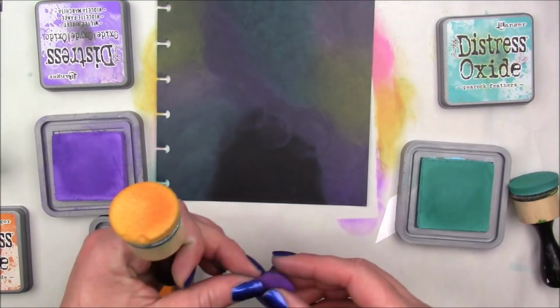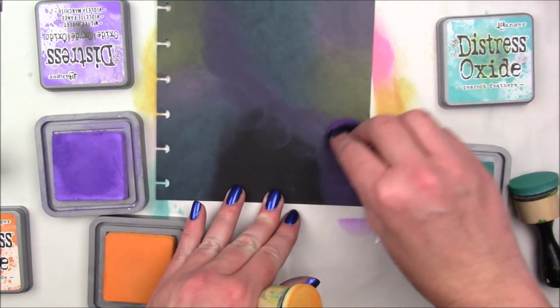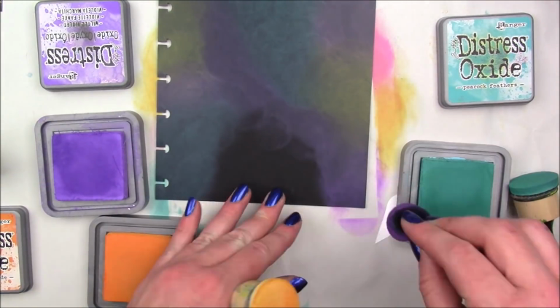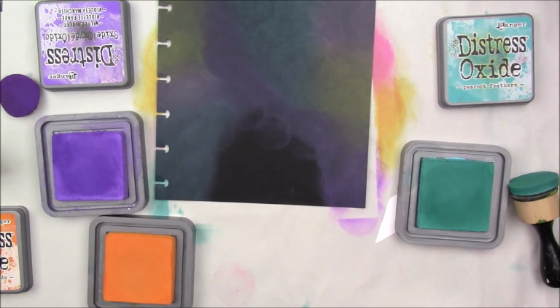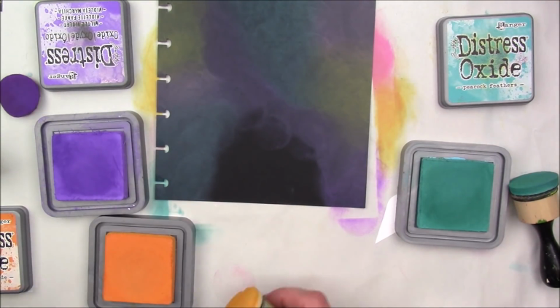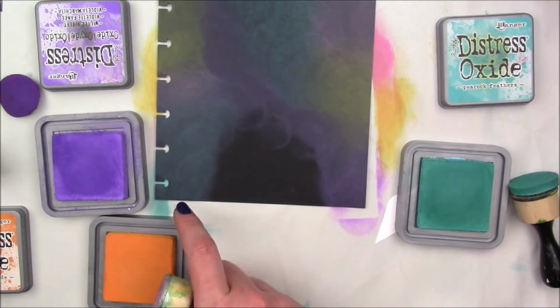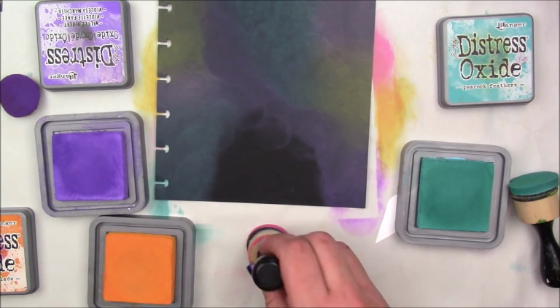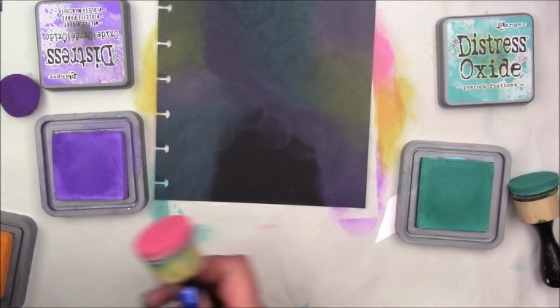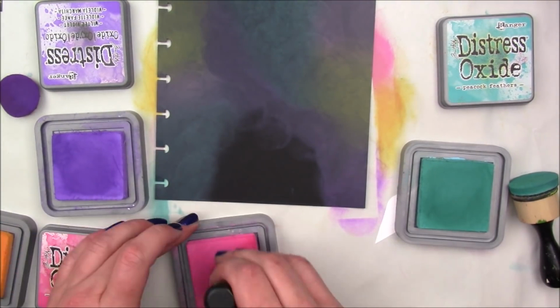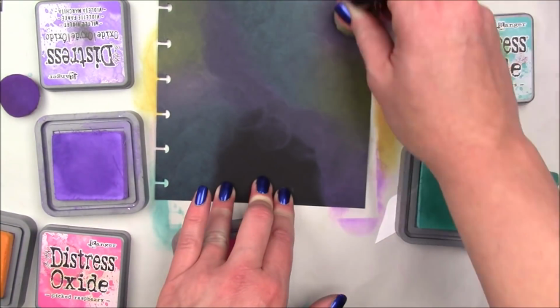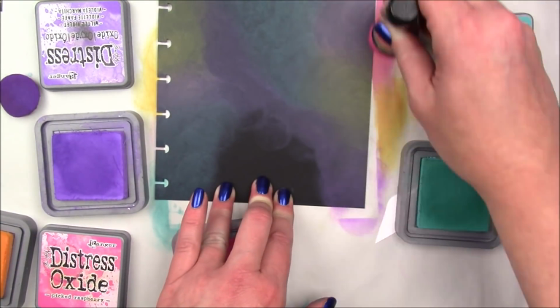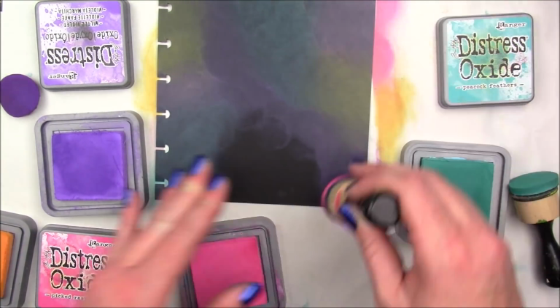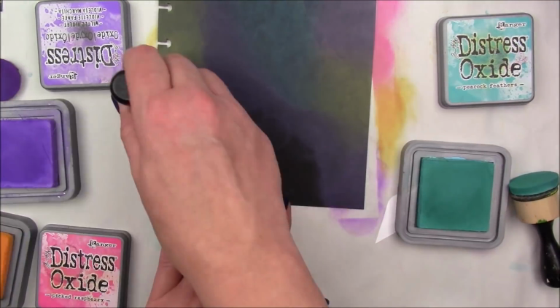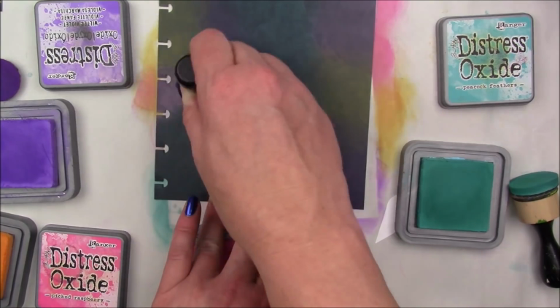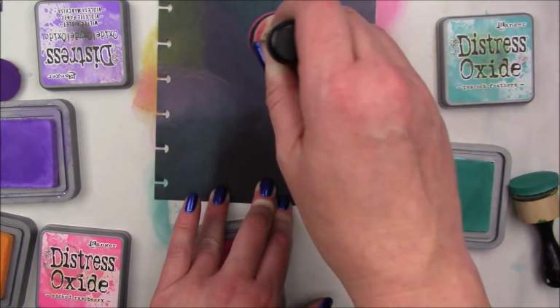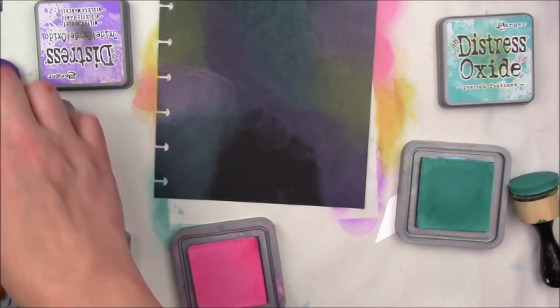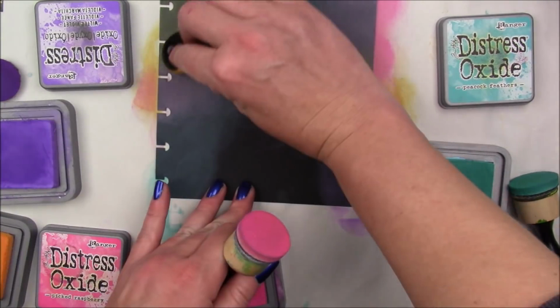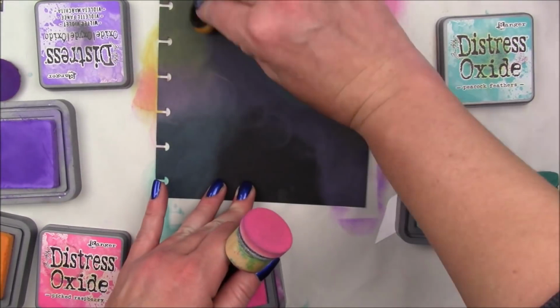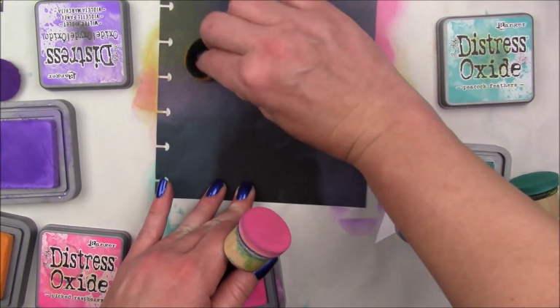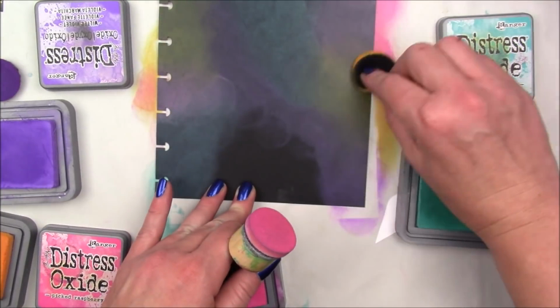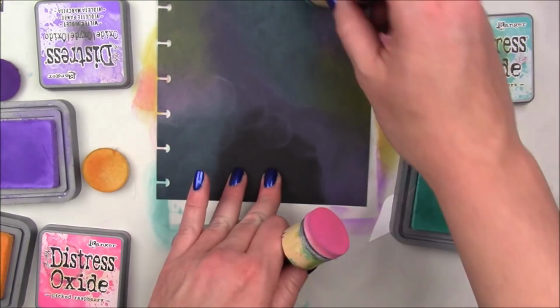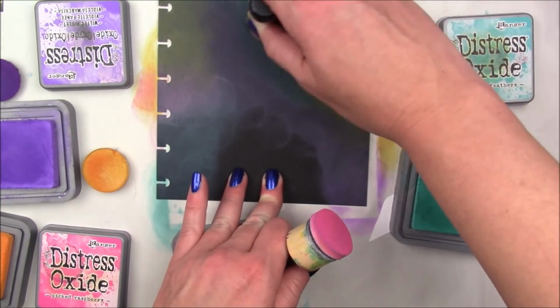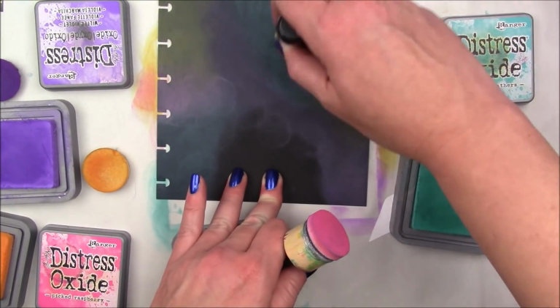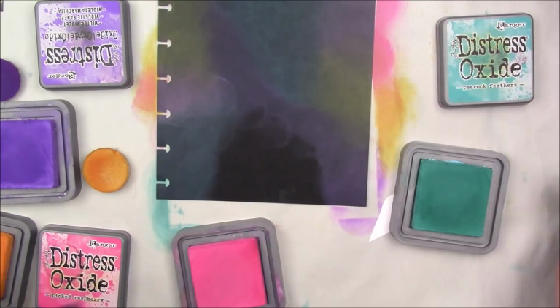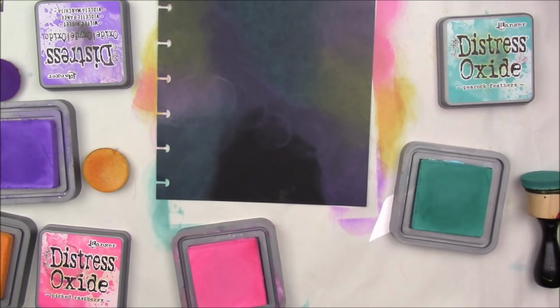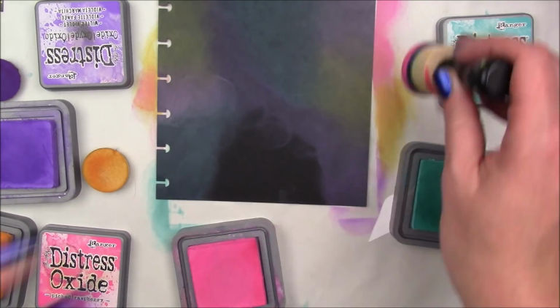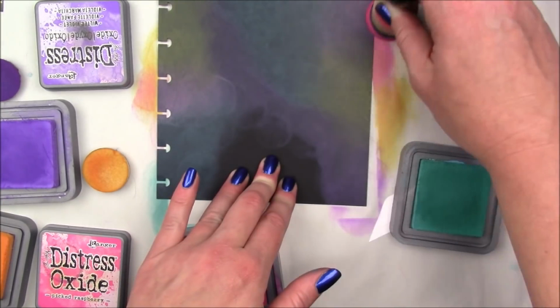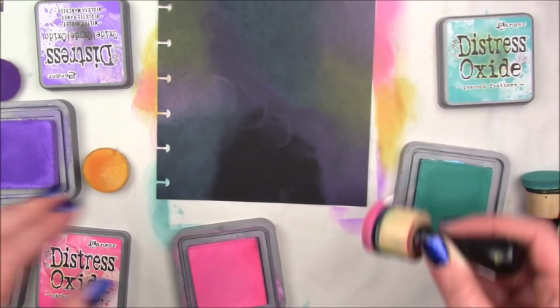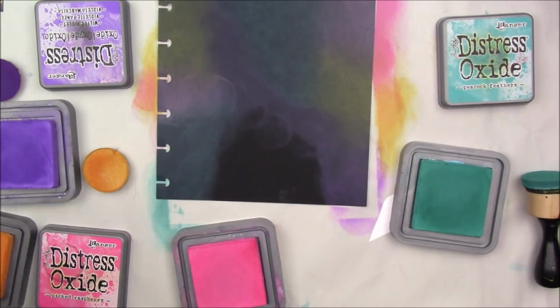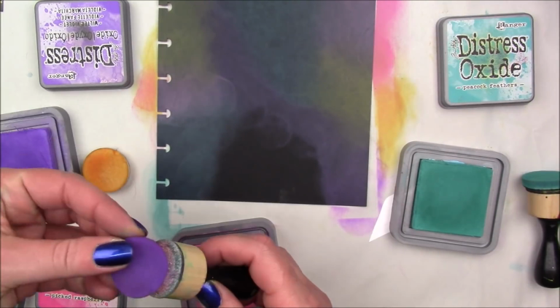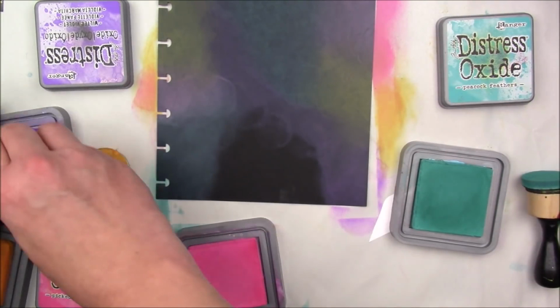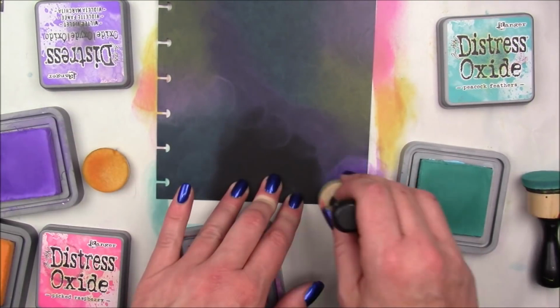So I'm just going to go in with my colors a couple of times until I'm happy with the intensity and the blend. Like I said, I can blend them a little bit with my finger, but I'm also using my ink blending tool.